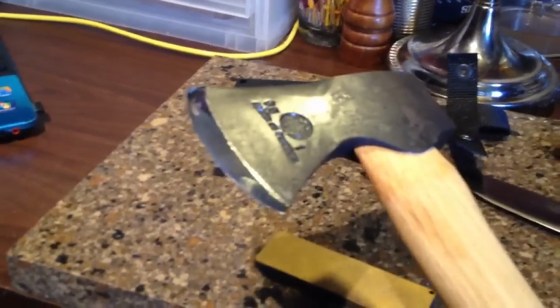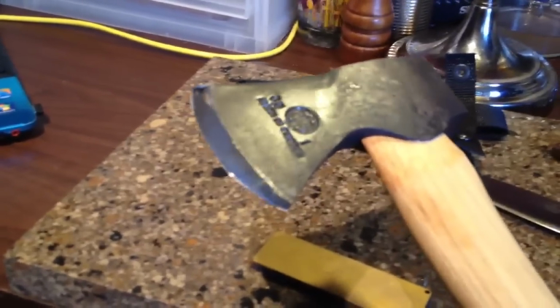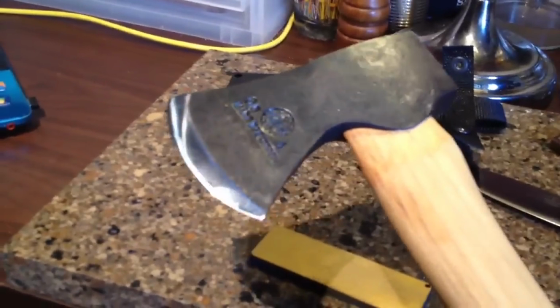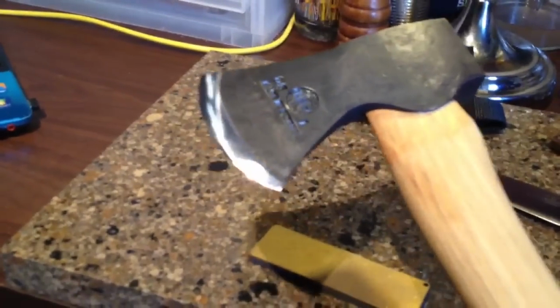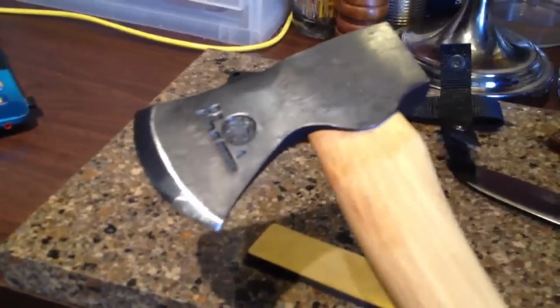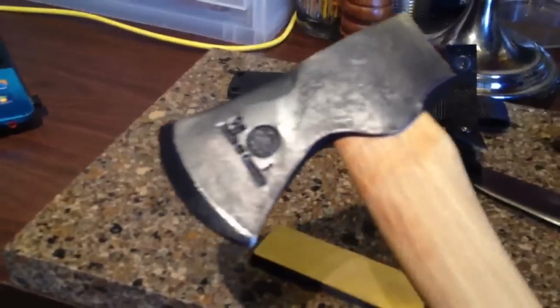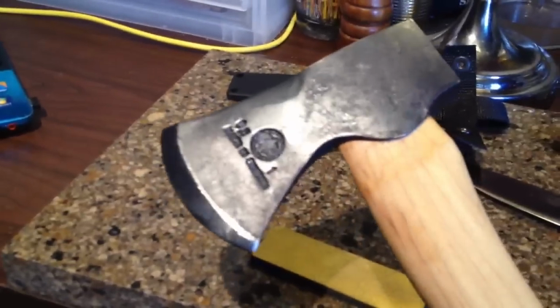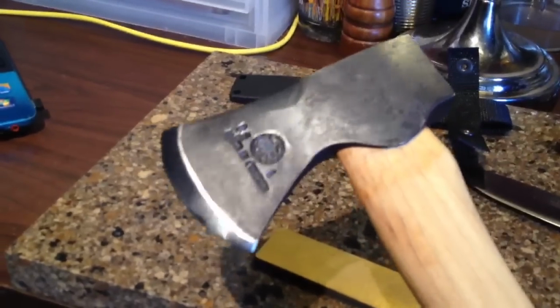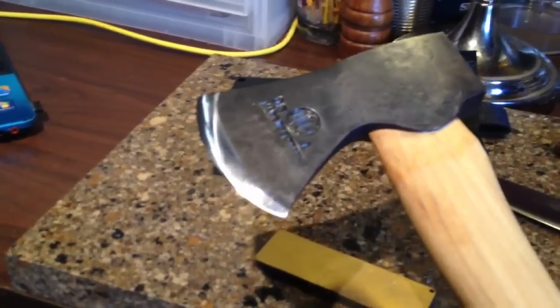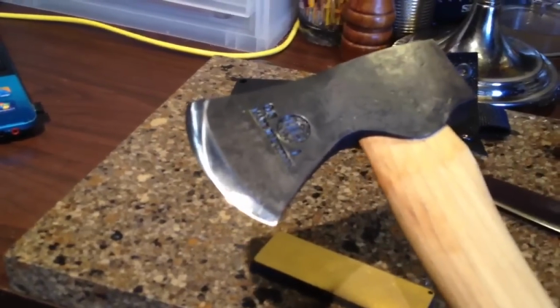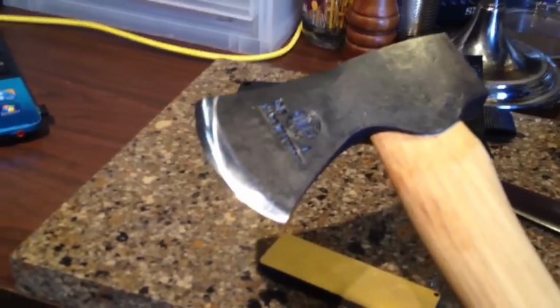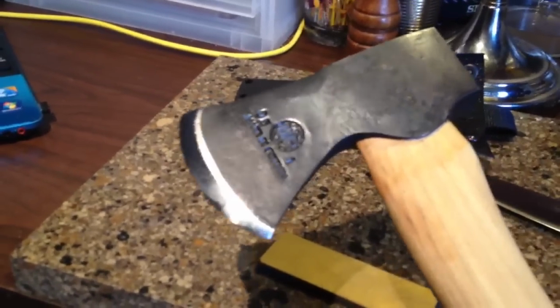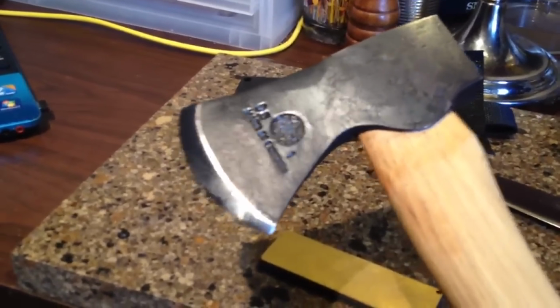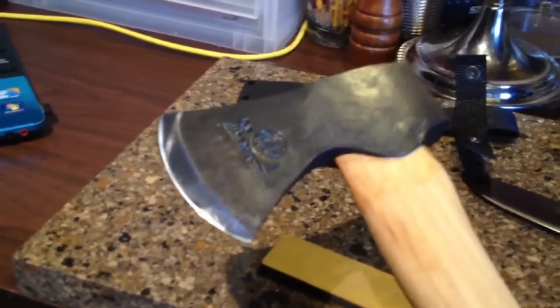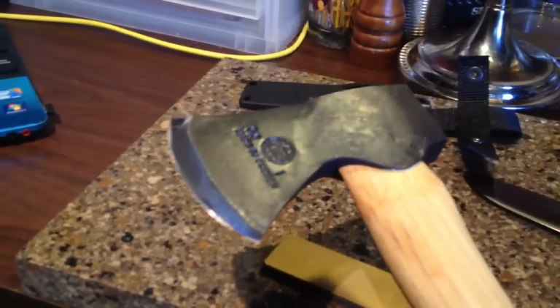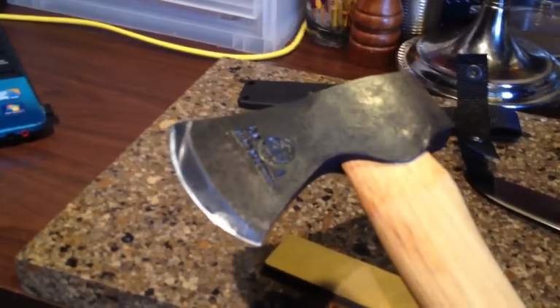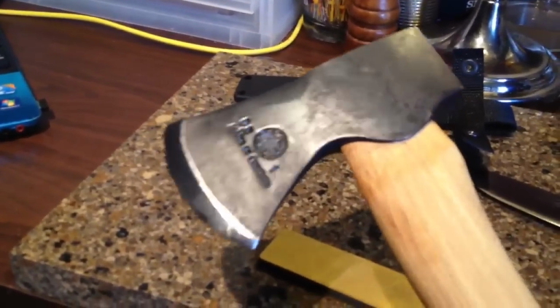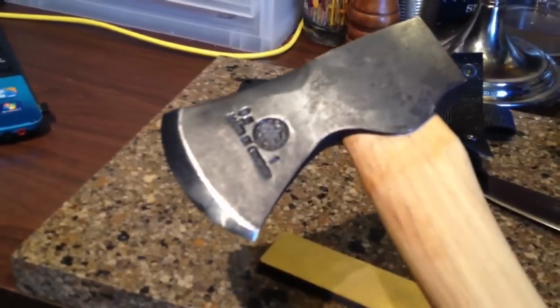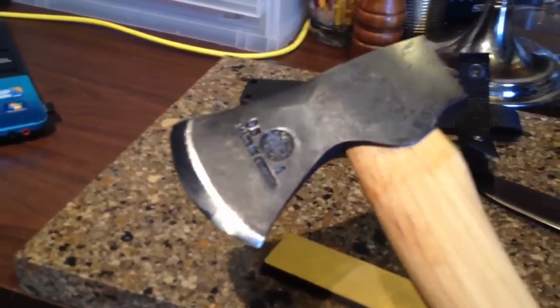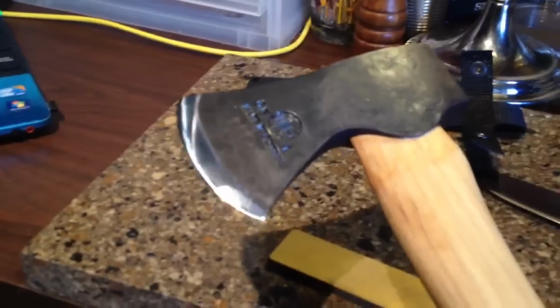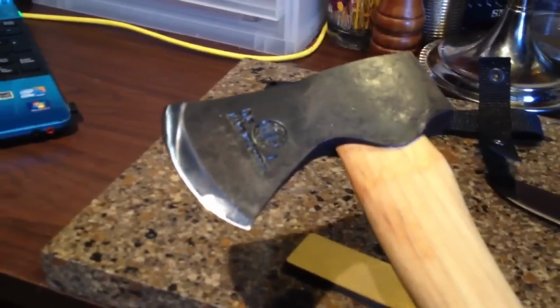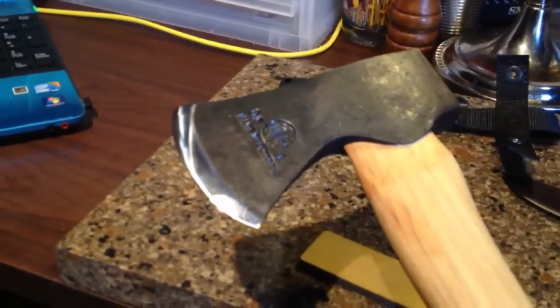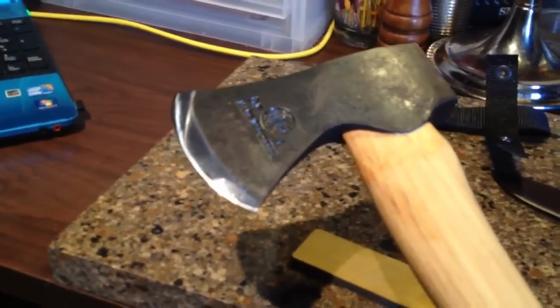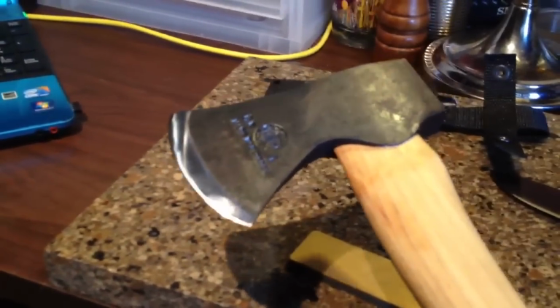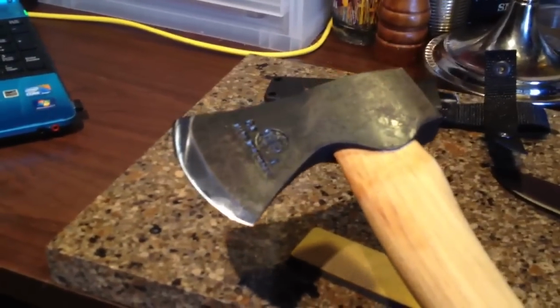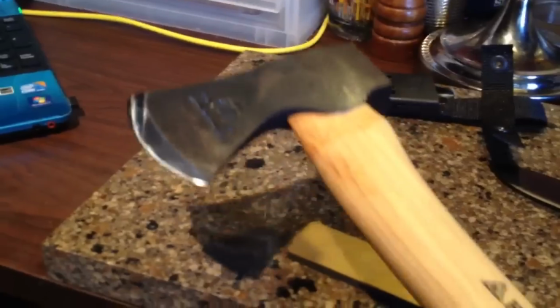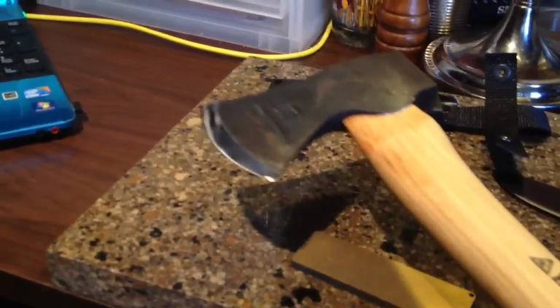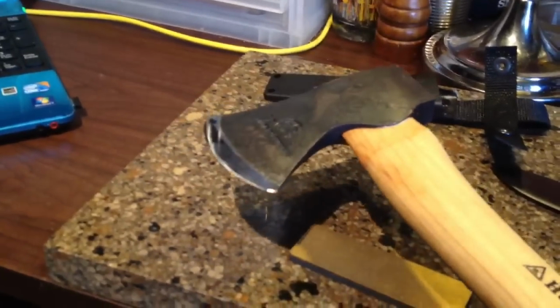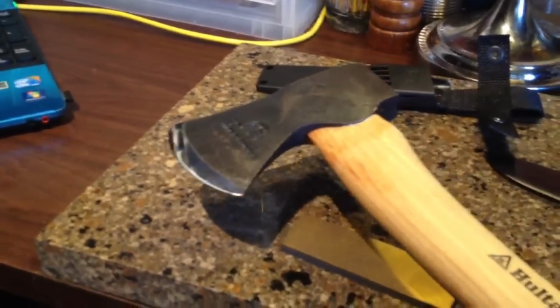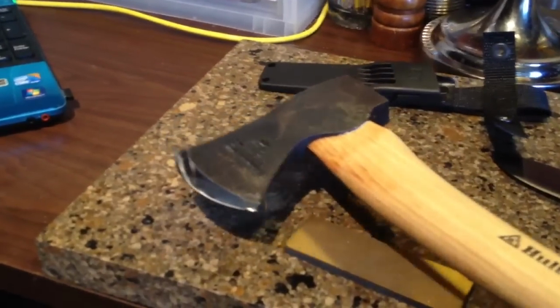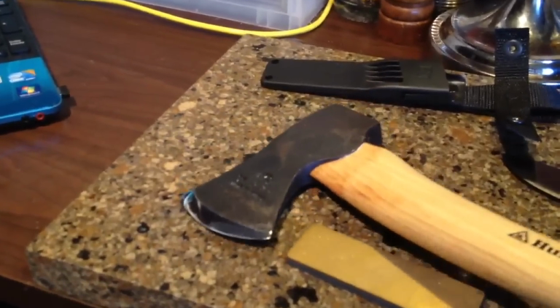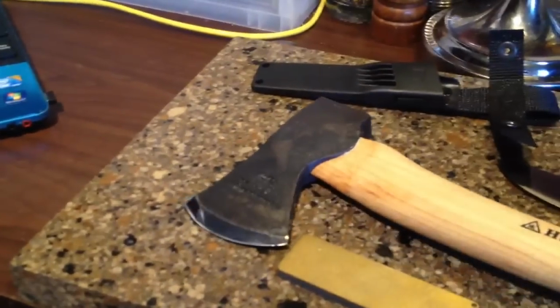They only make a certain amount of axes per year and they're not widely available. But those are the upcoming designs that I'll be working on — look forward to more of that soon. Thanks.